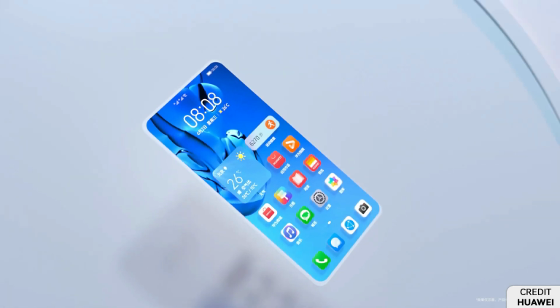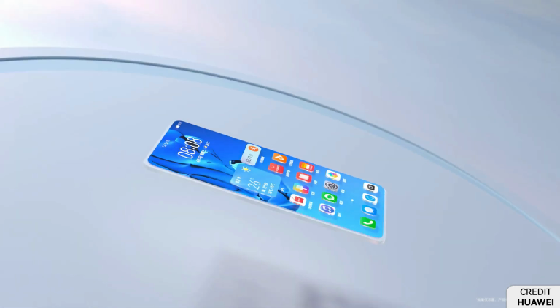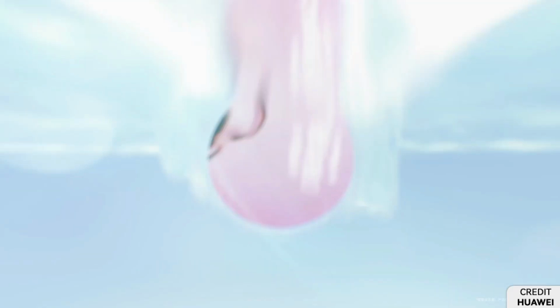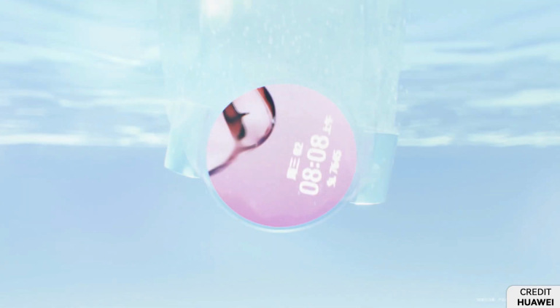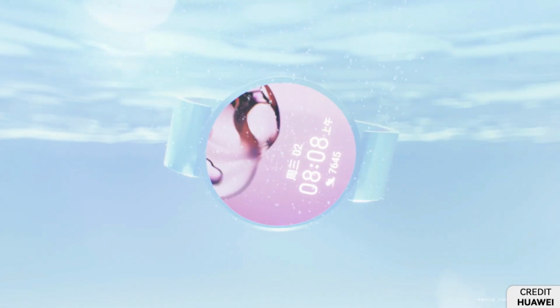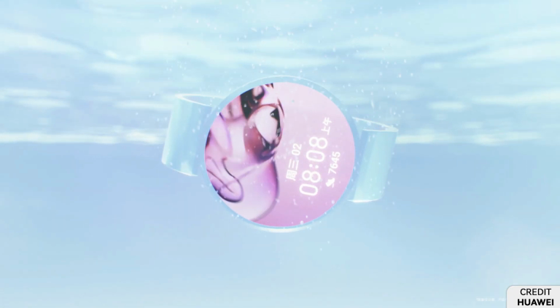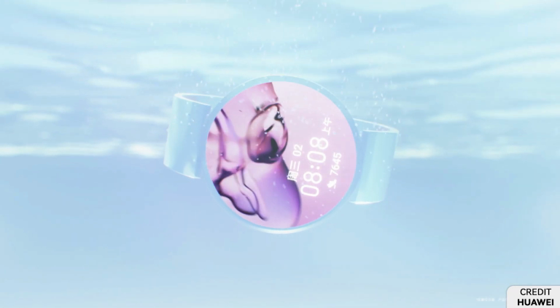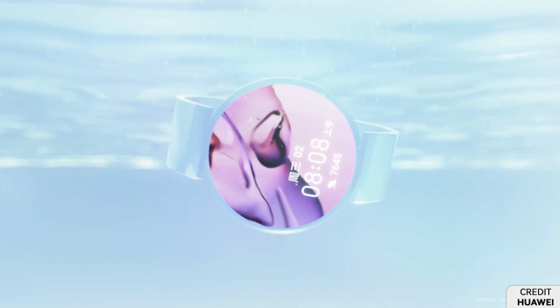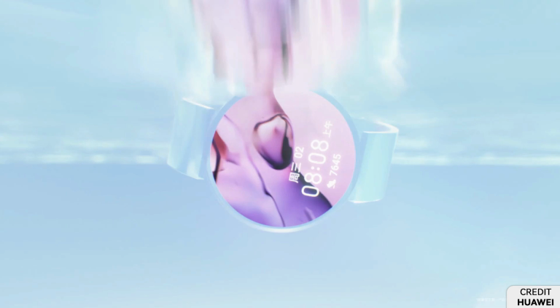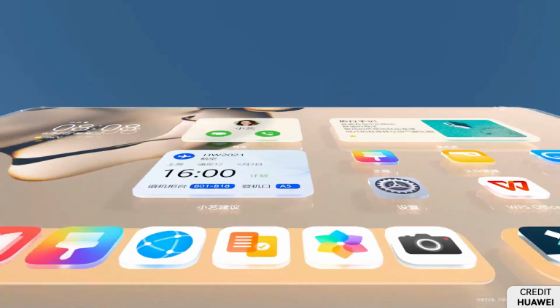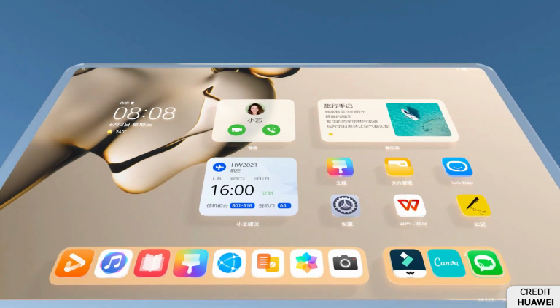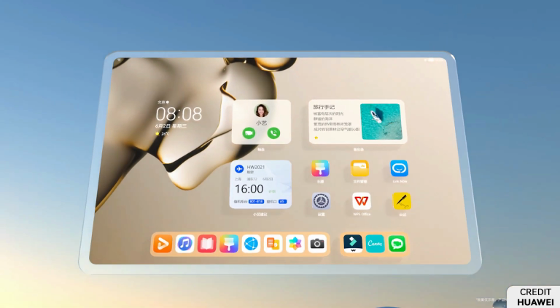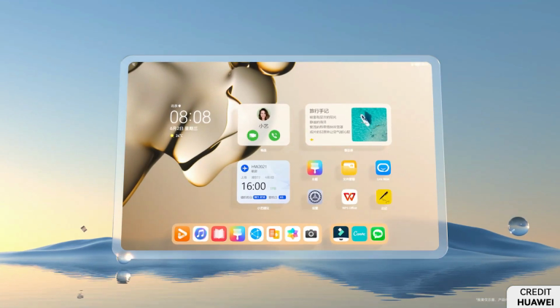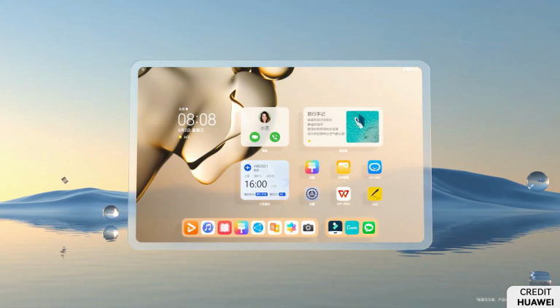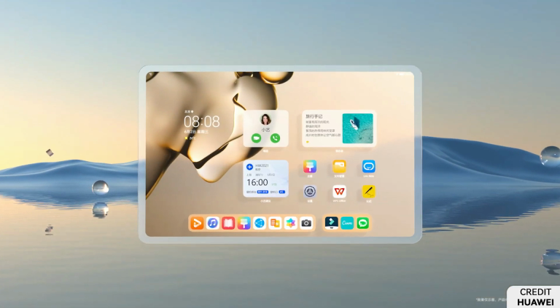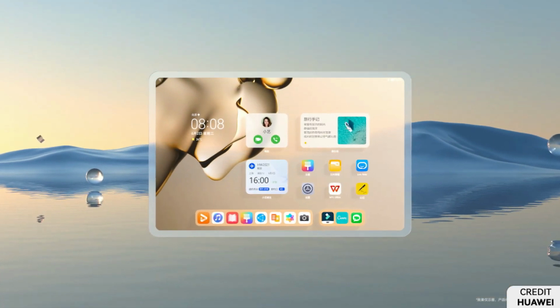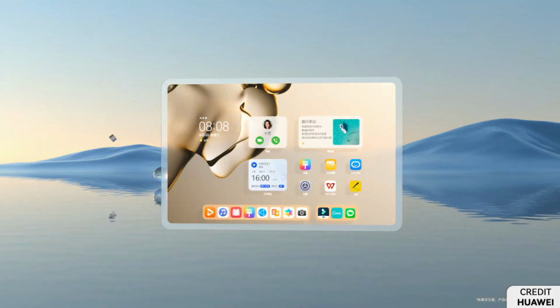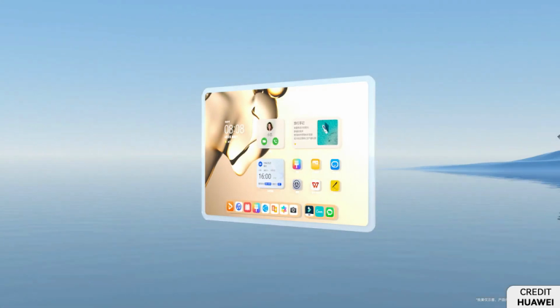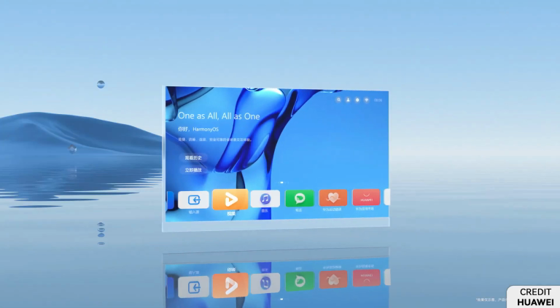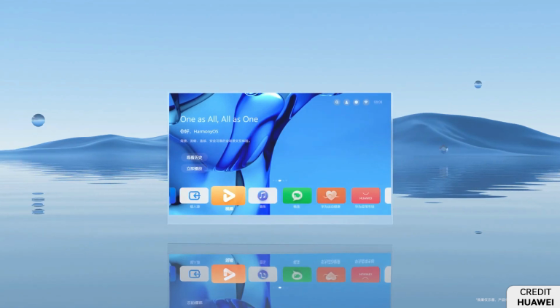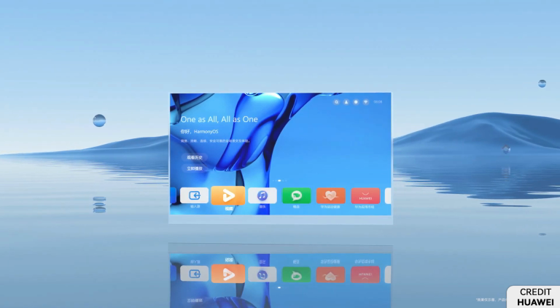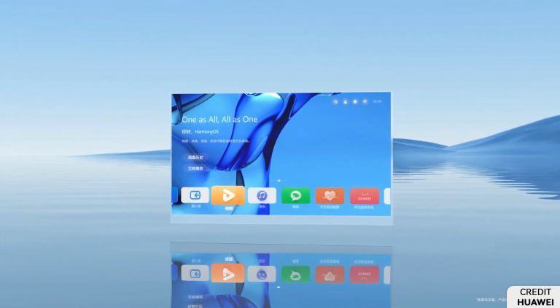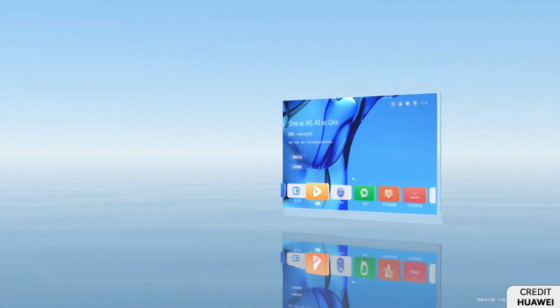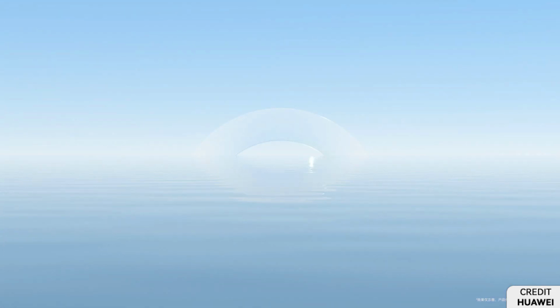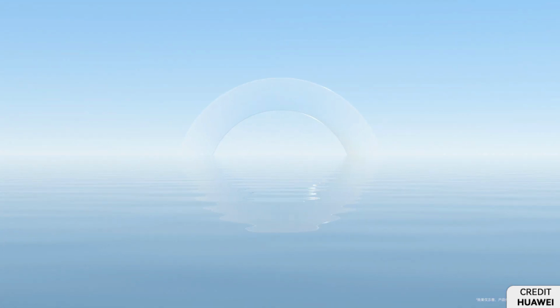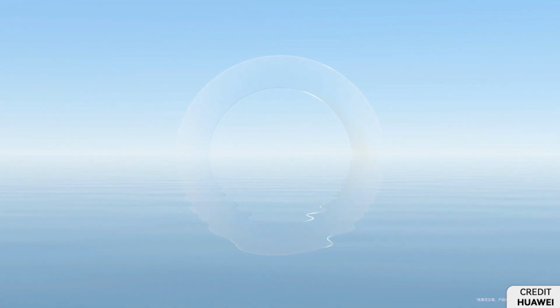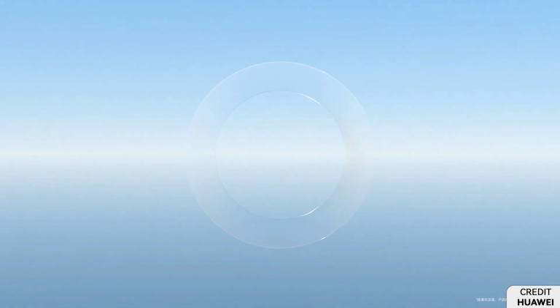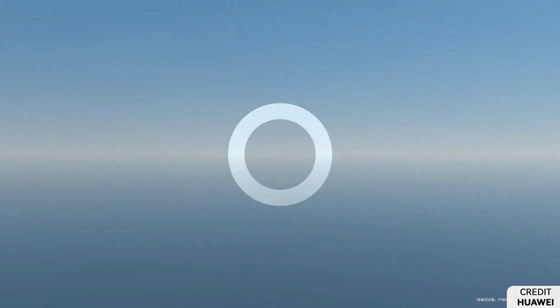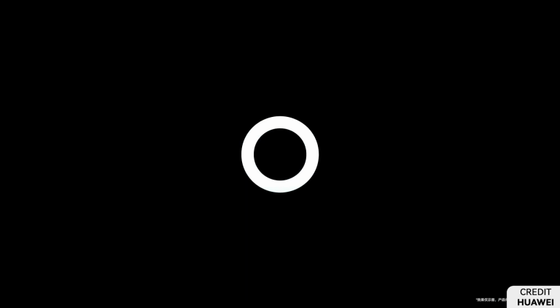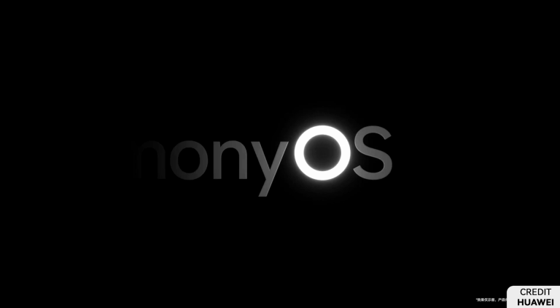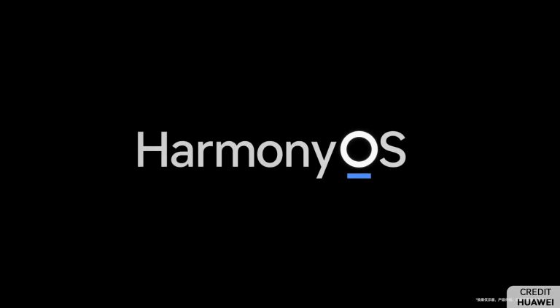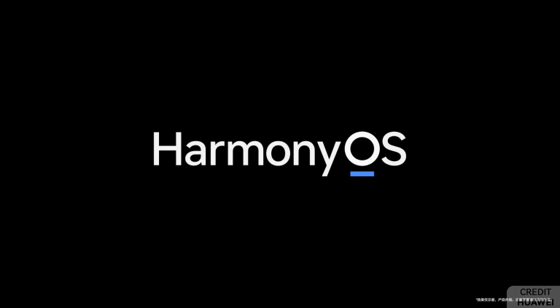On the other hand, global users are still waiting for their turn to install this latest operating system on their smartphones. However, we have to wait to get more insights on this matter. Until then, stay tuned.